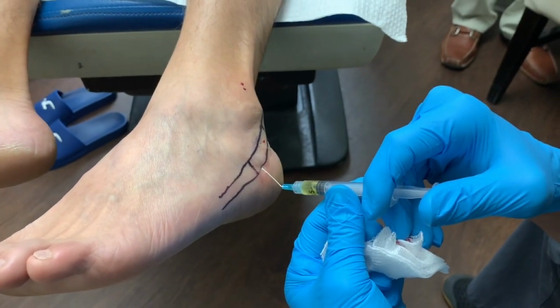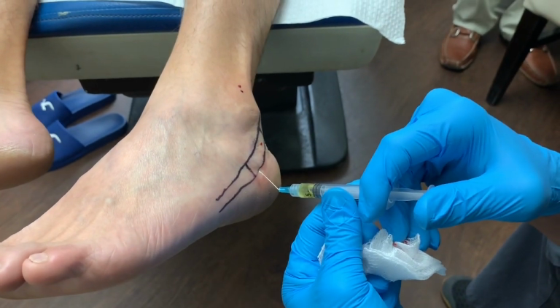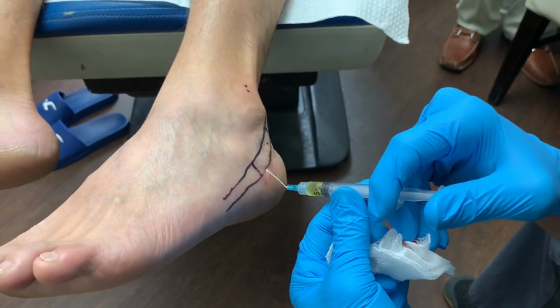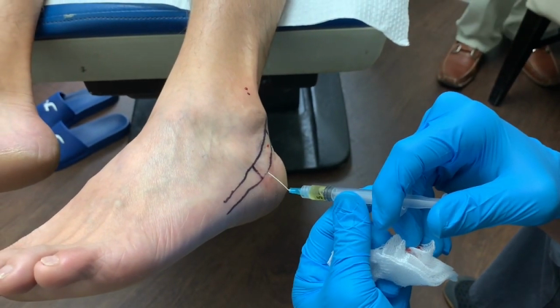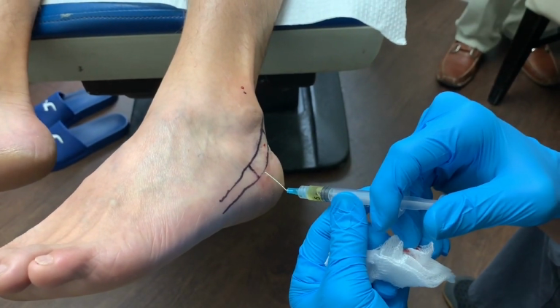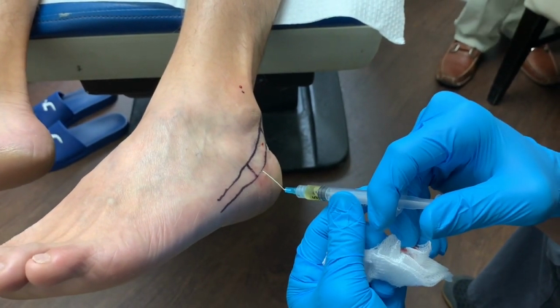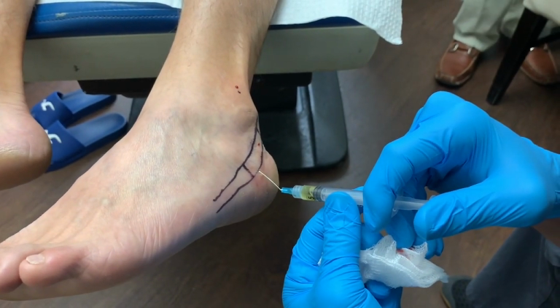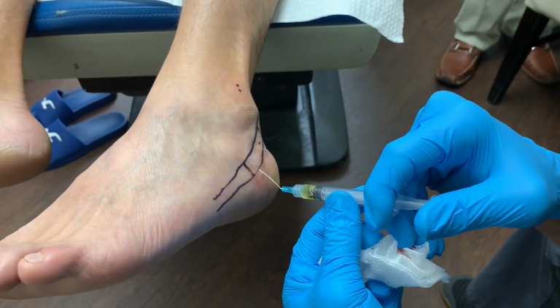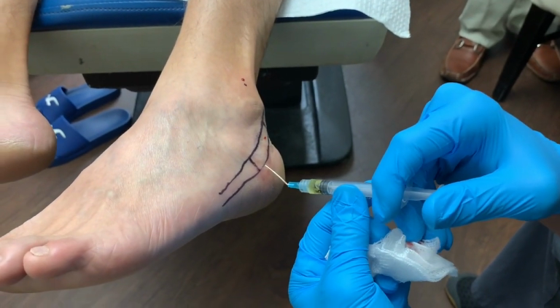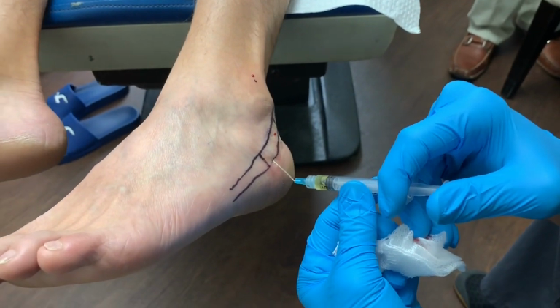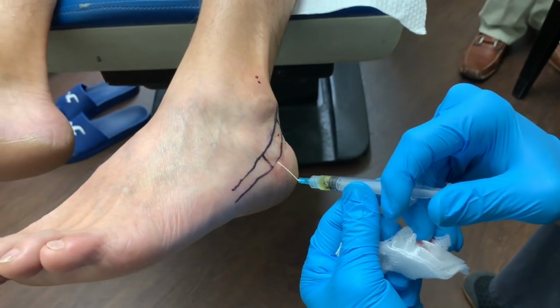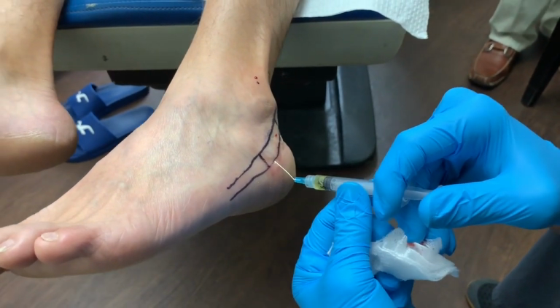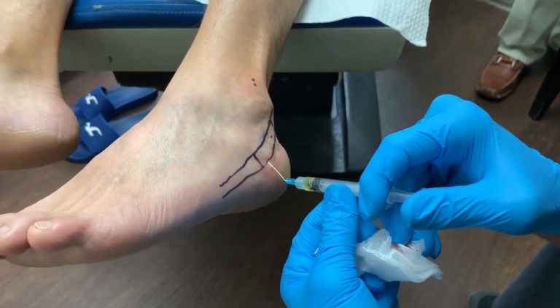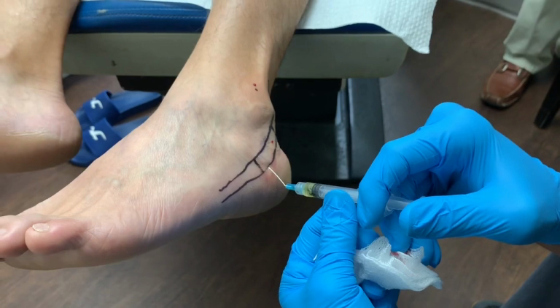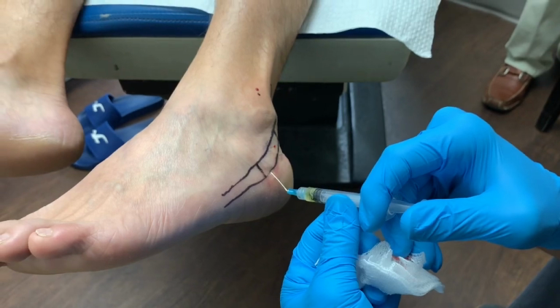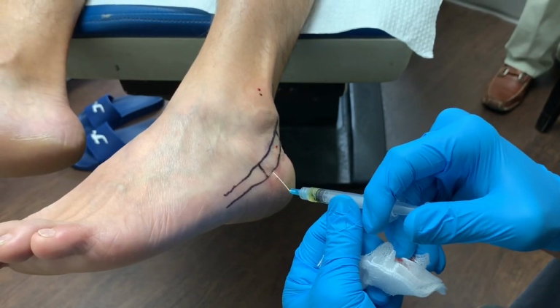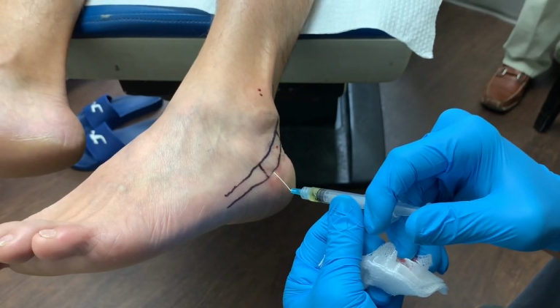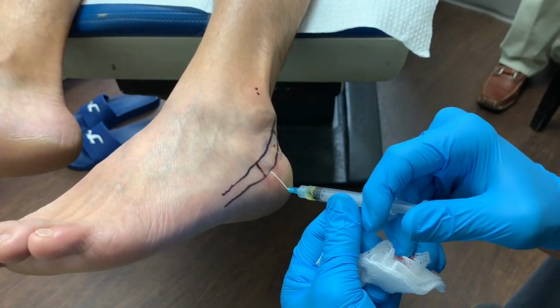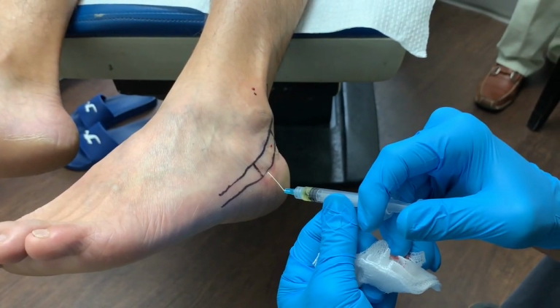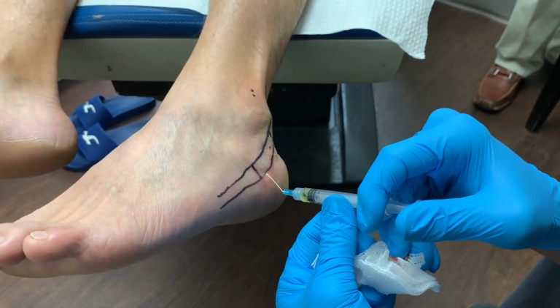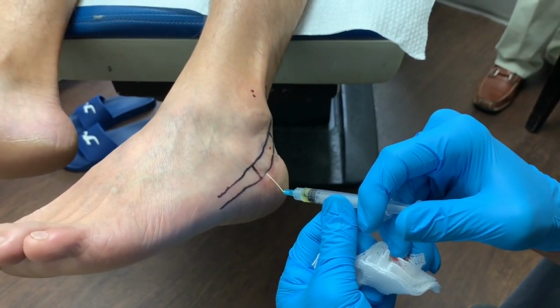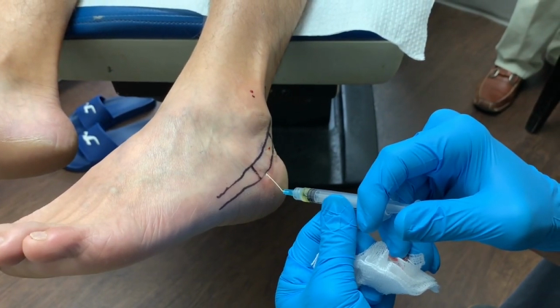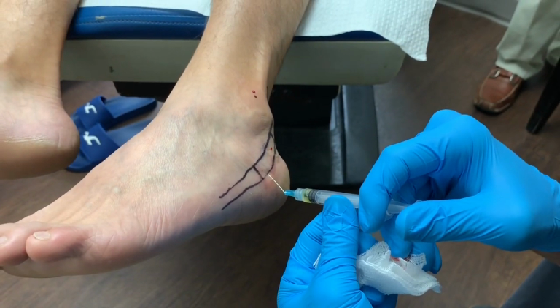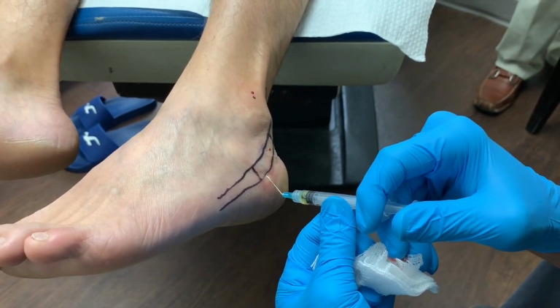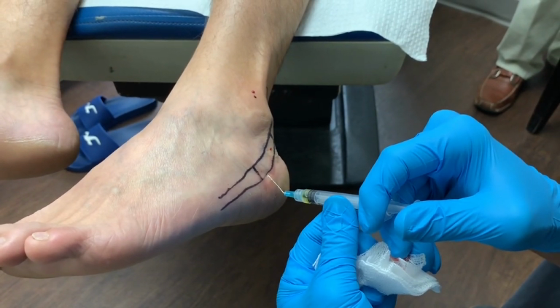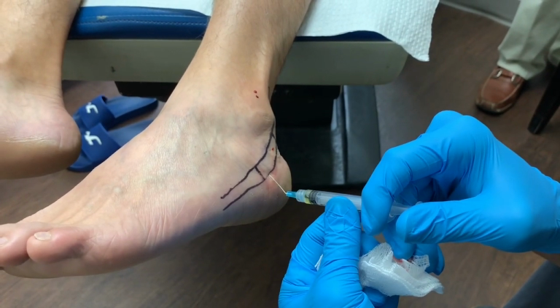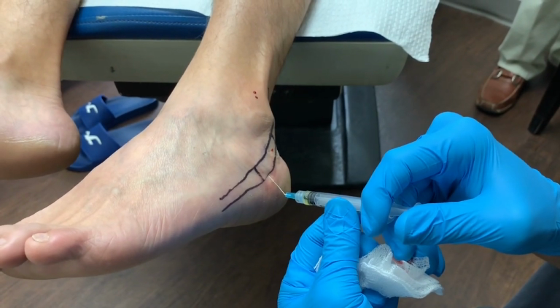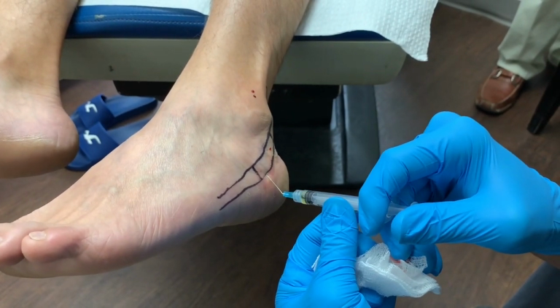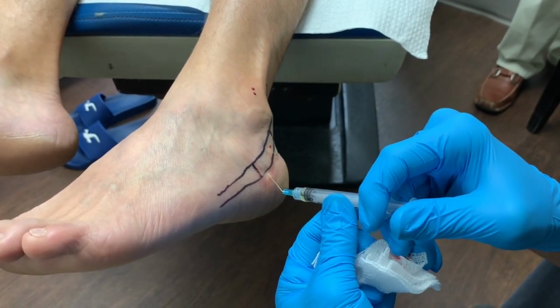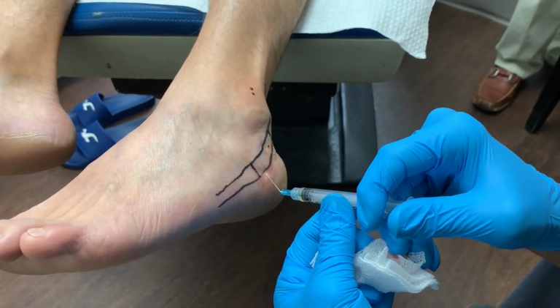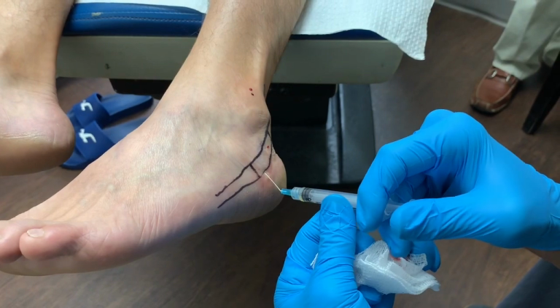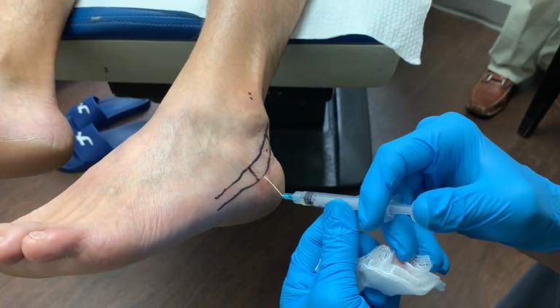And this is going to be the last one right here. Okay, and we're done here on this side.